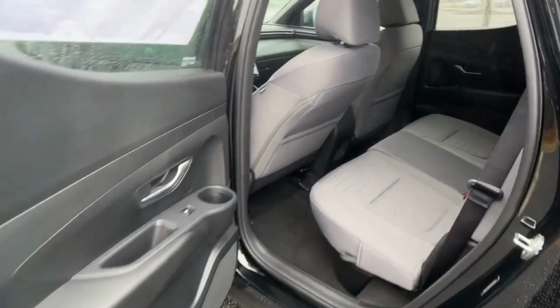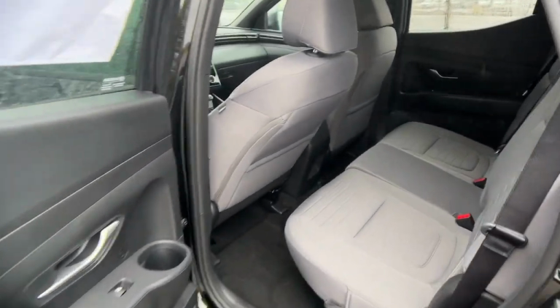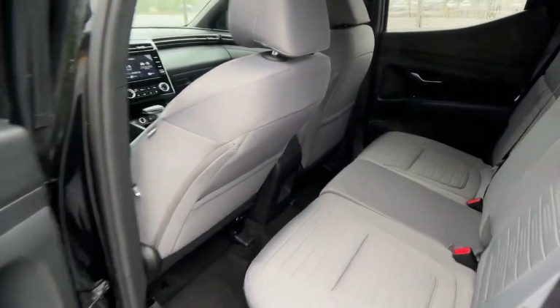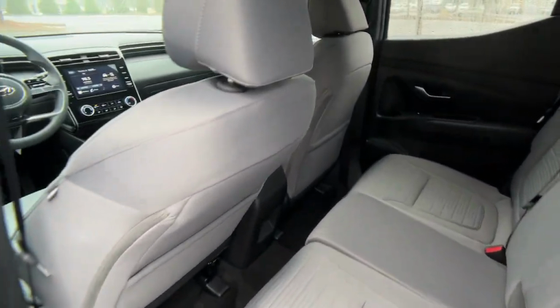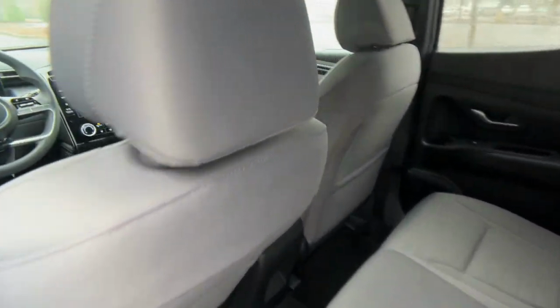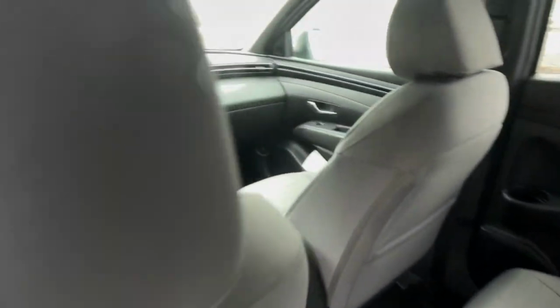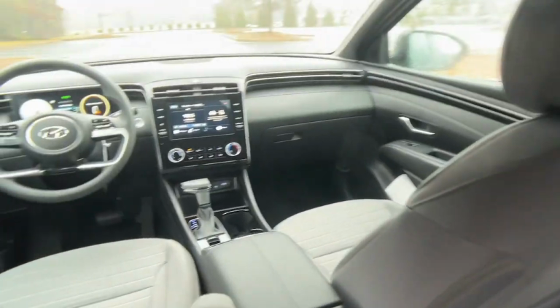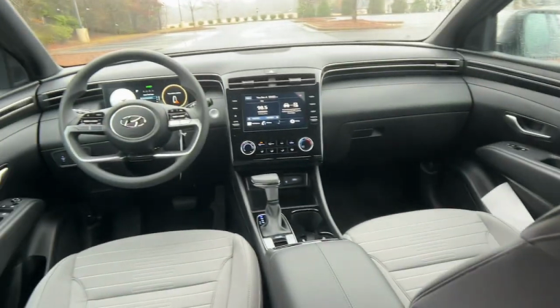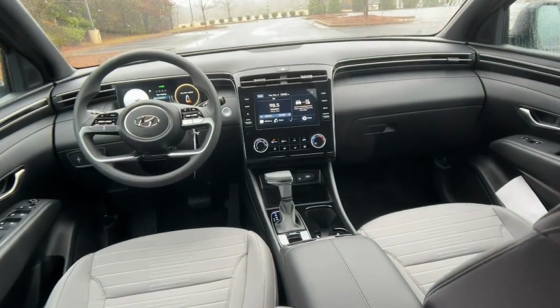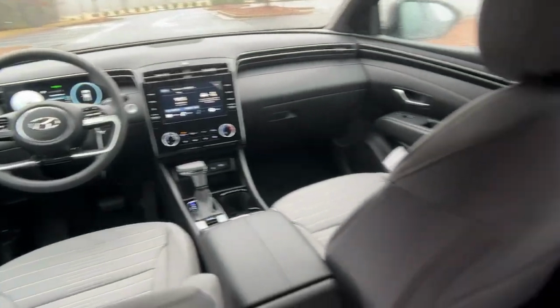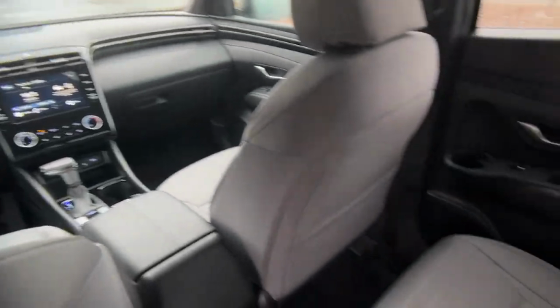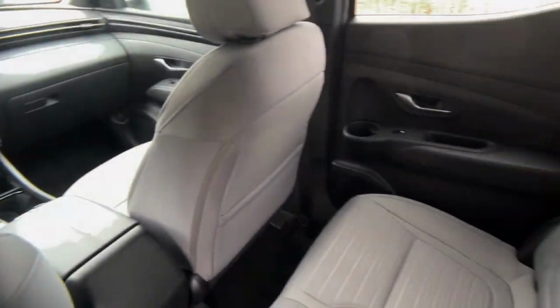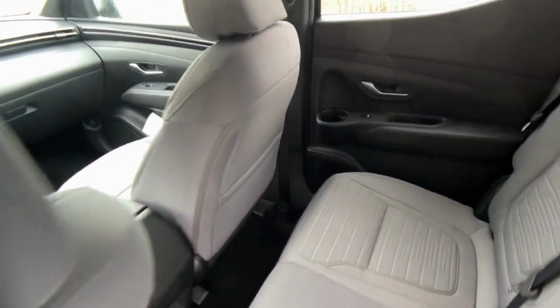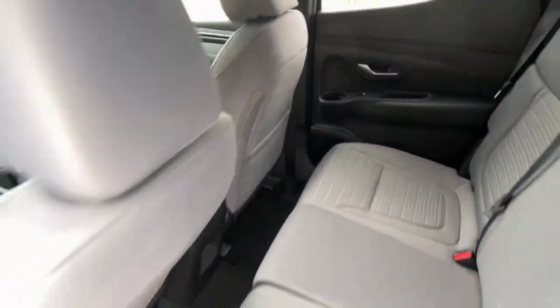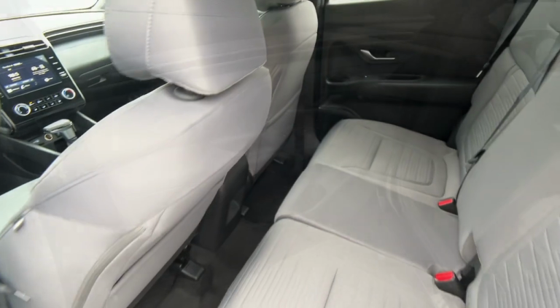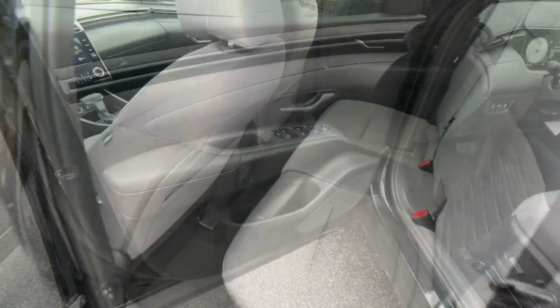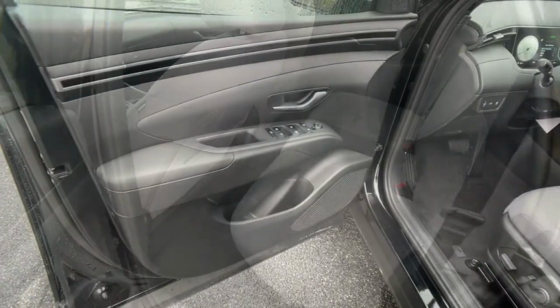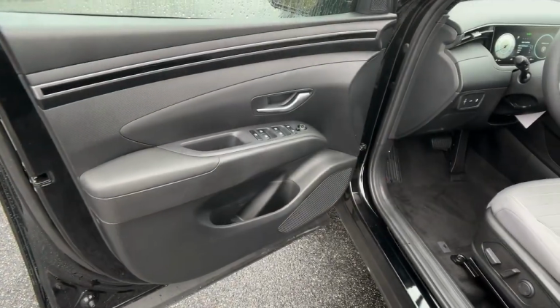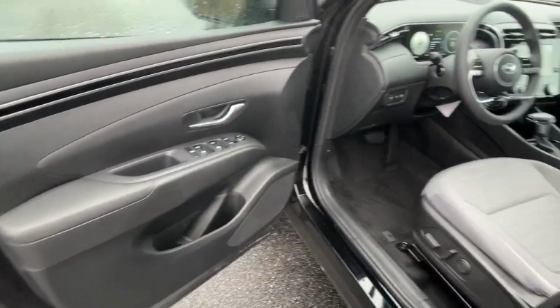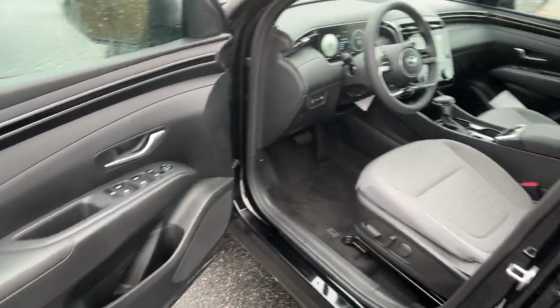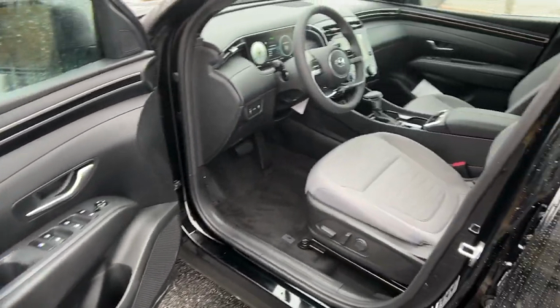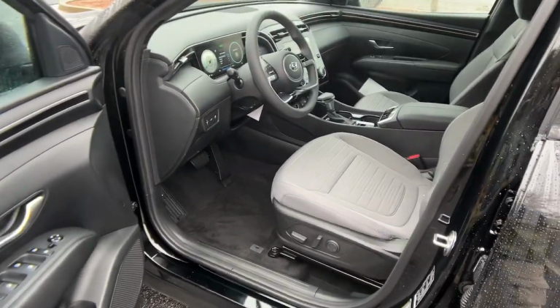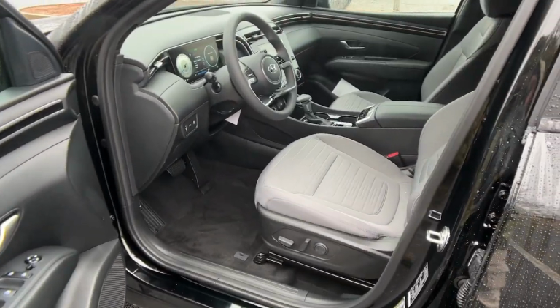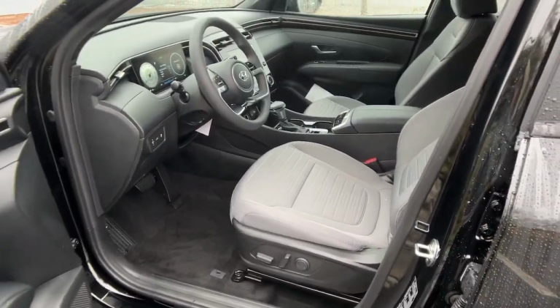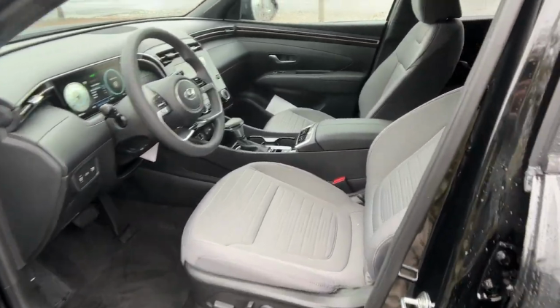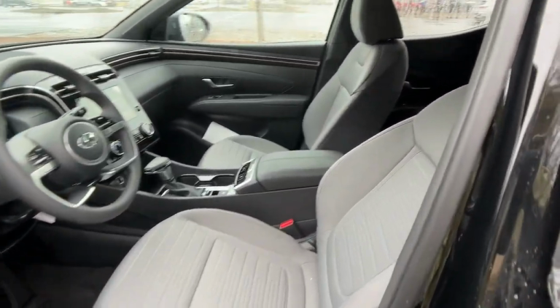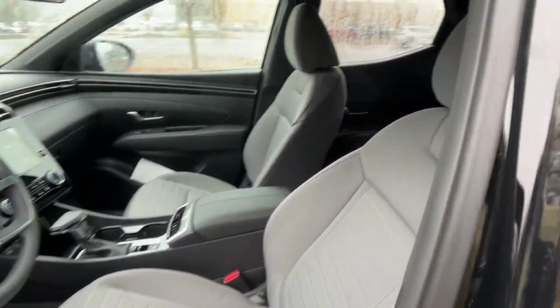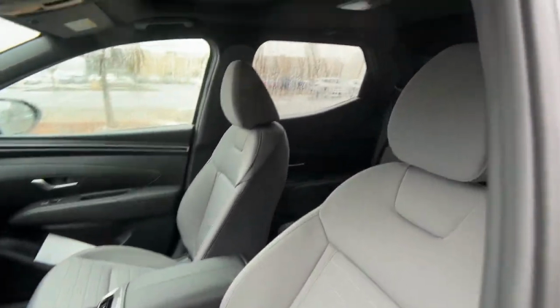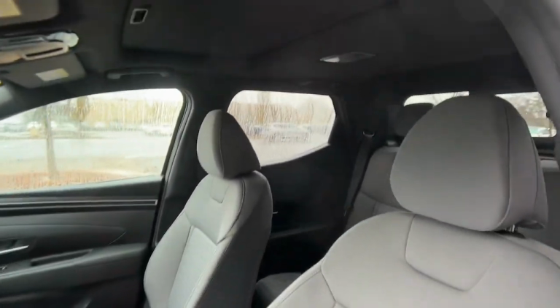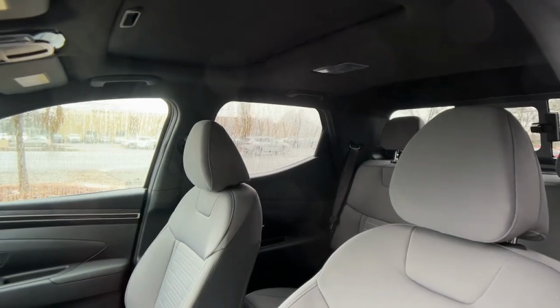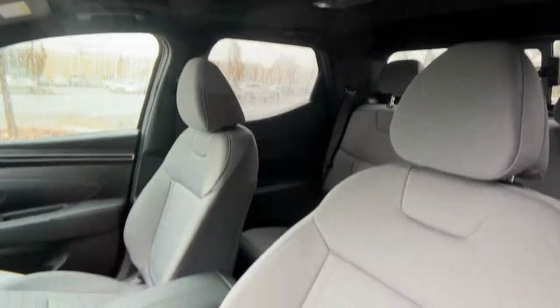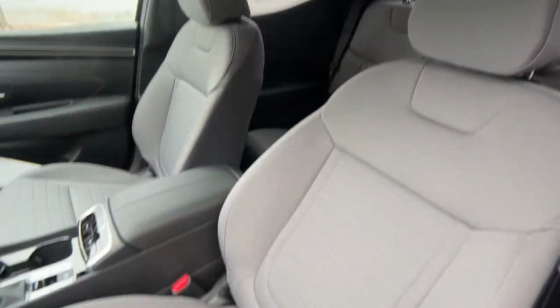Versatility blends beautifully with sophisticated comfort in this remarkable Santa Cruz. See for yourself when you take it out for a test drive. Our professional staff looks forward to giving you excellent service.